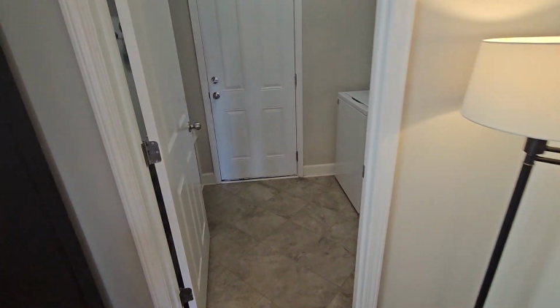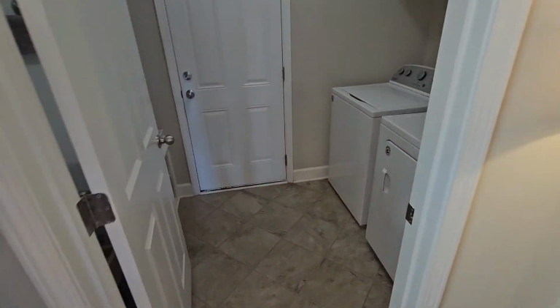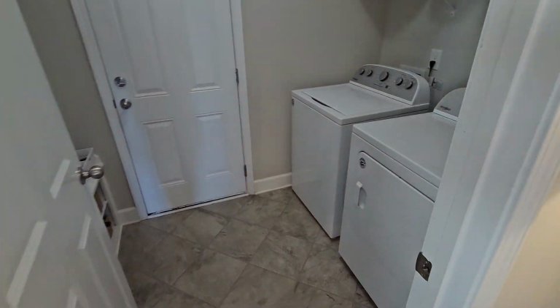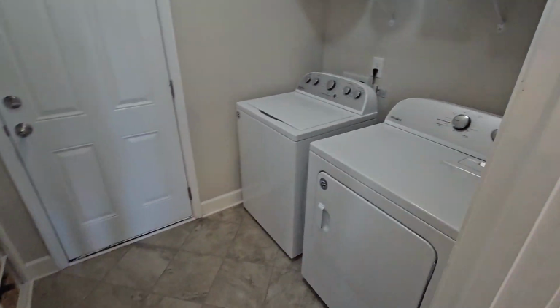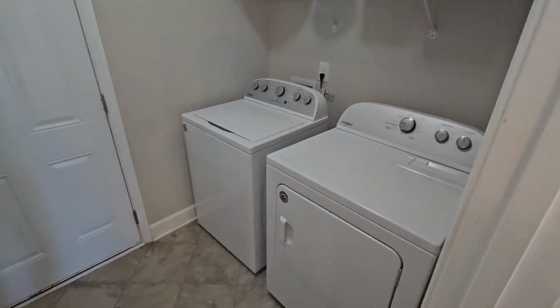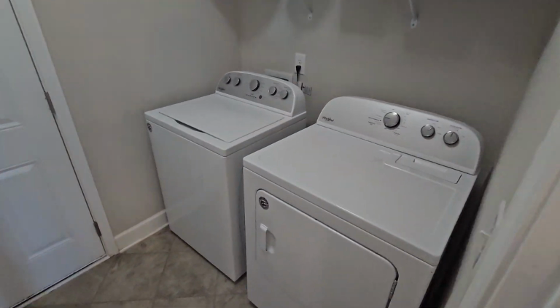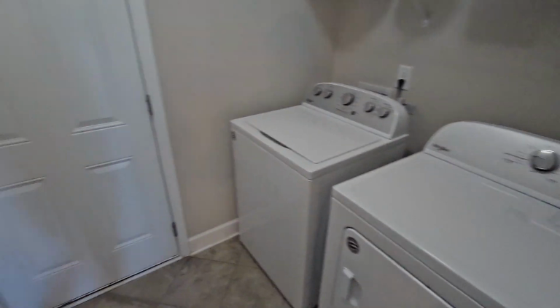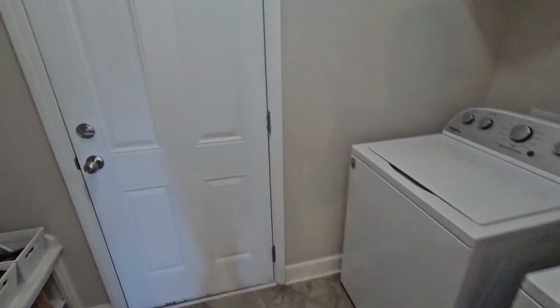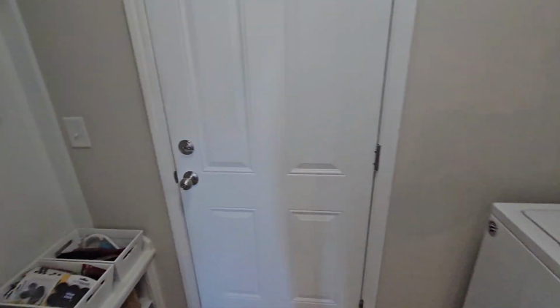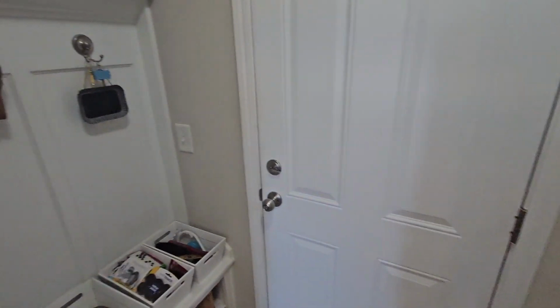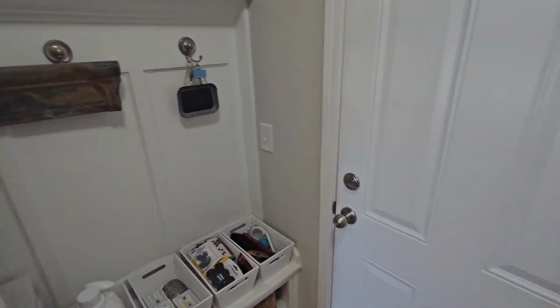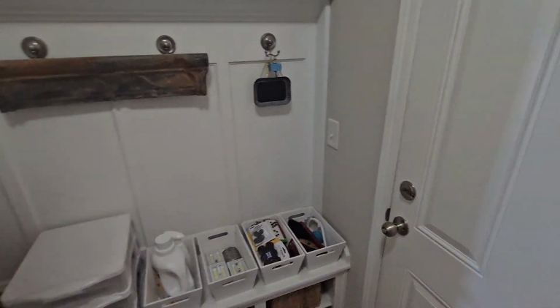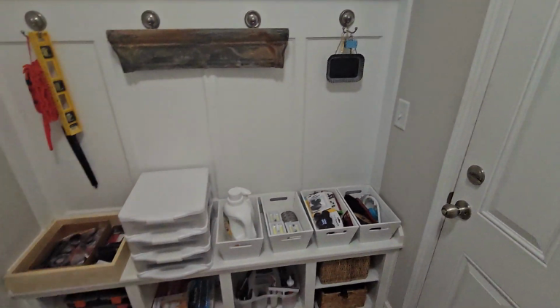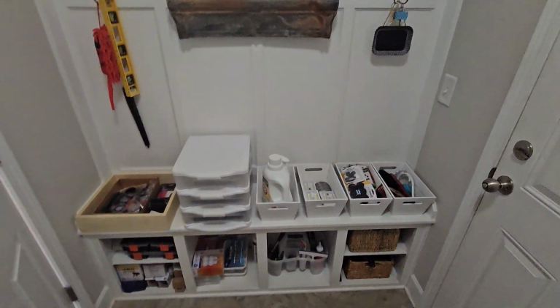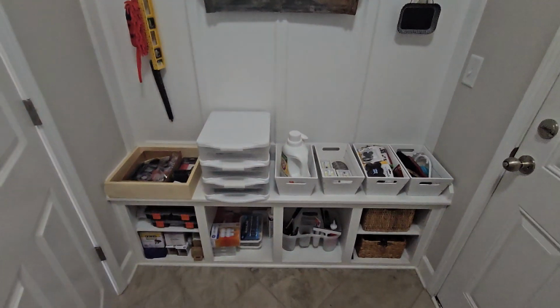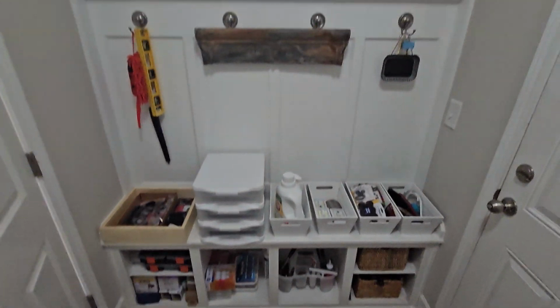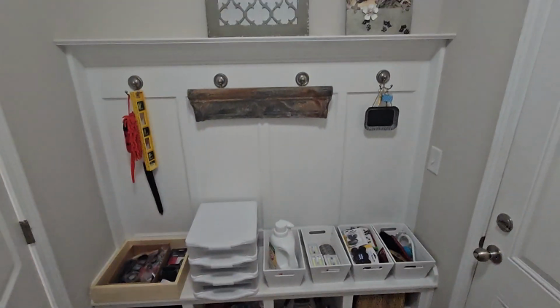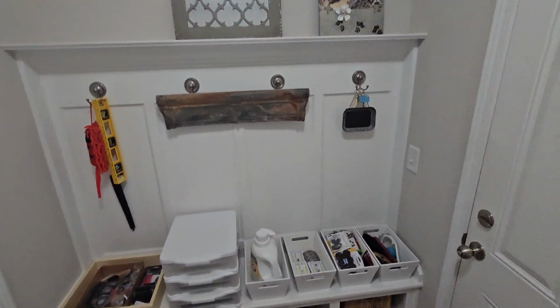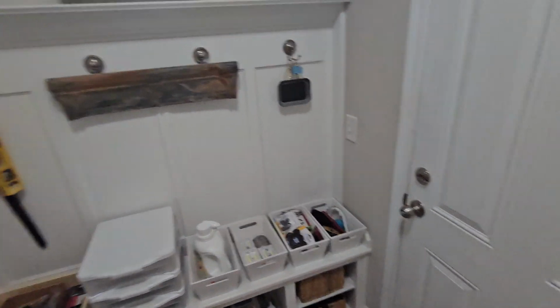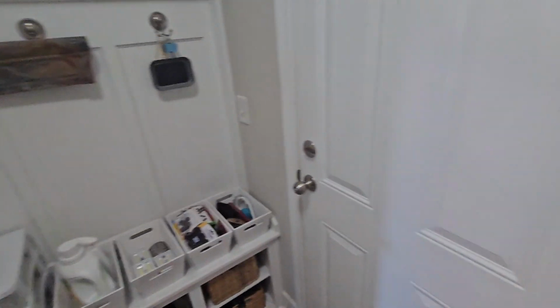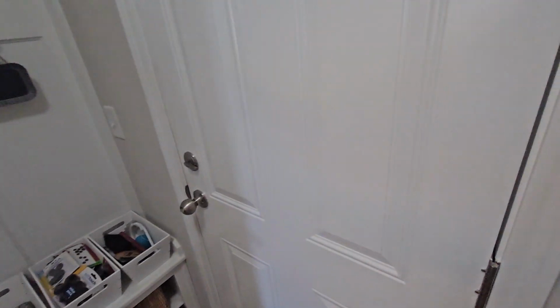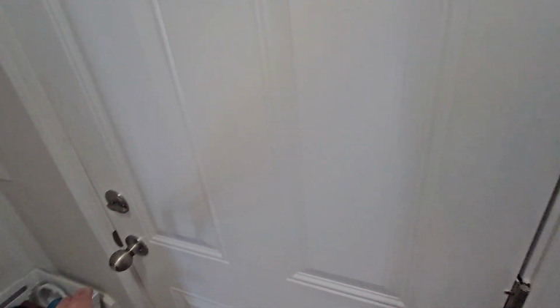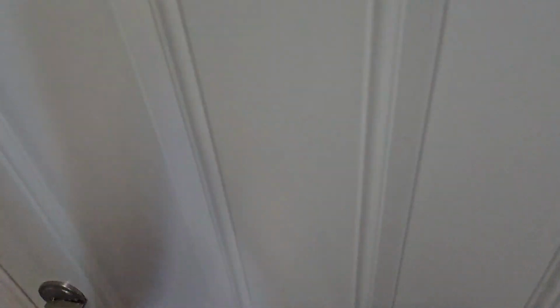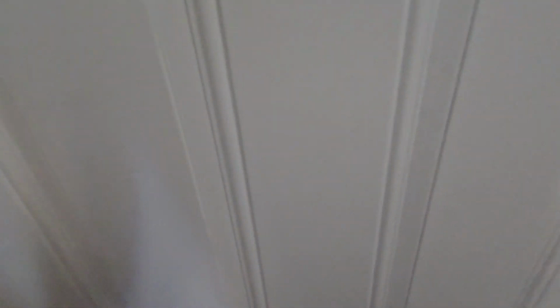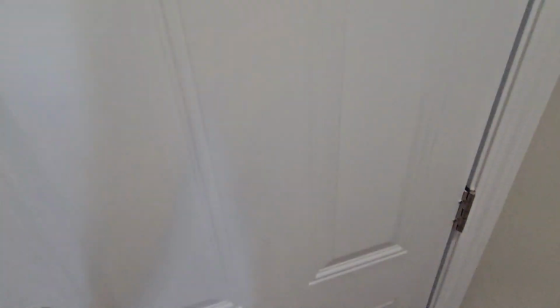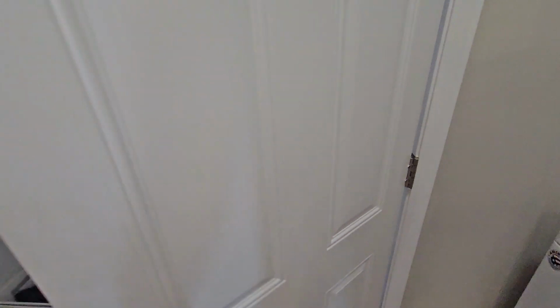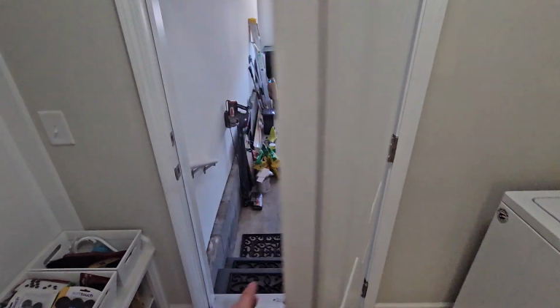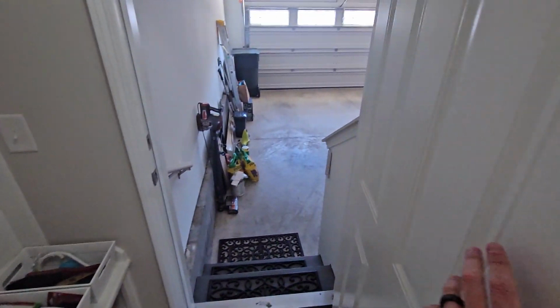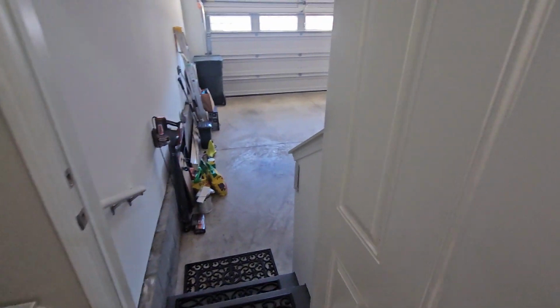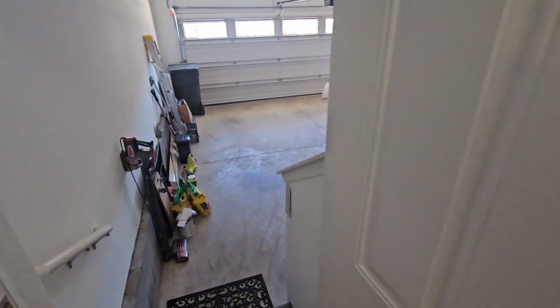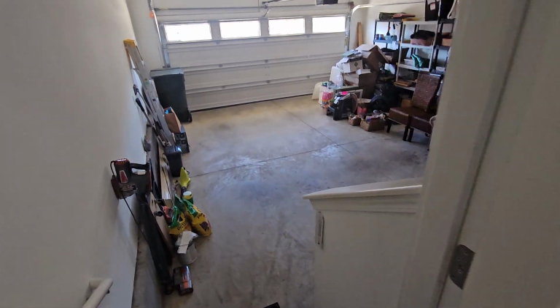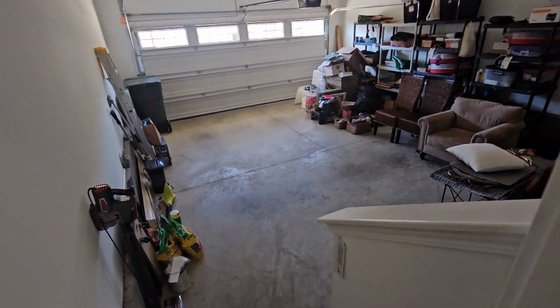Back here there's a little laundry area with a nice kick-off-your-shoes, hang-up-your-jacket area, and of course this goes into the two-car garage.